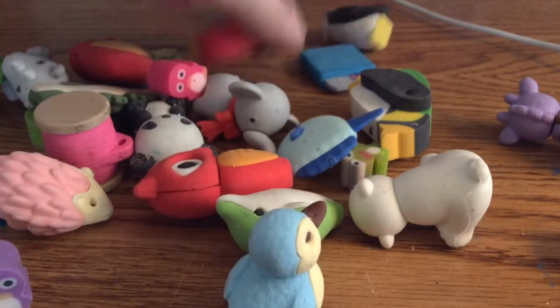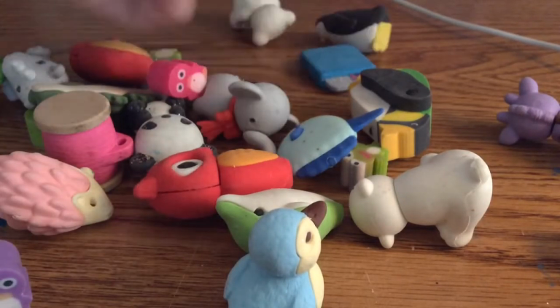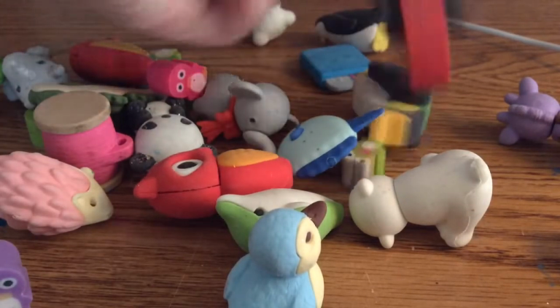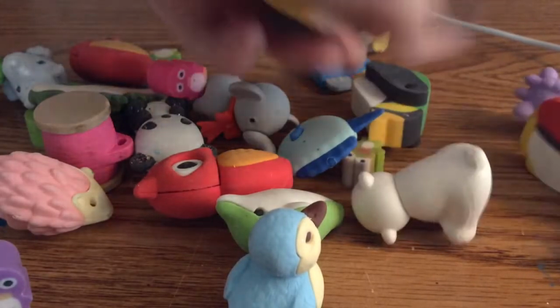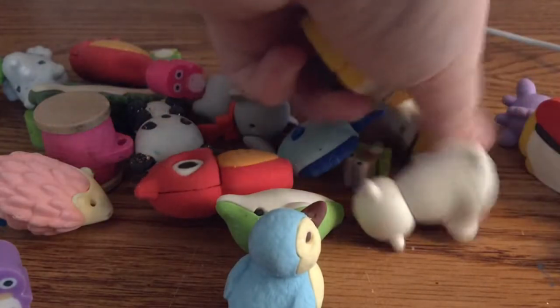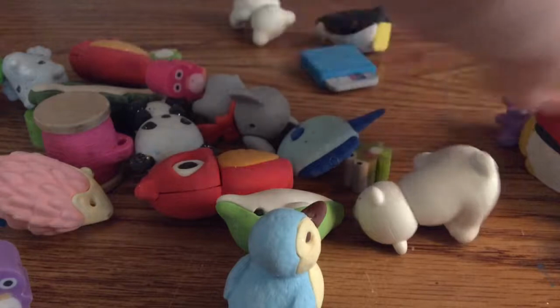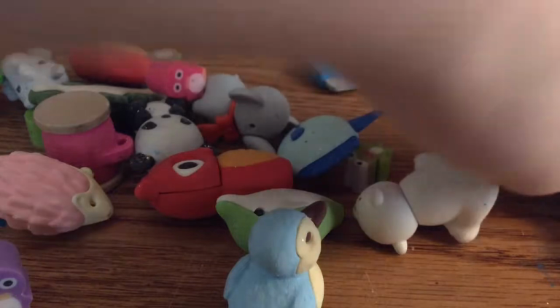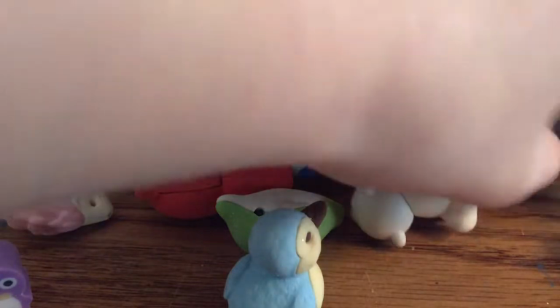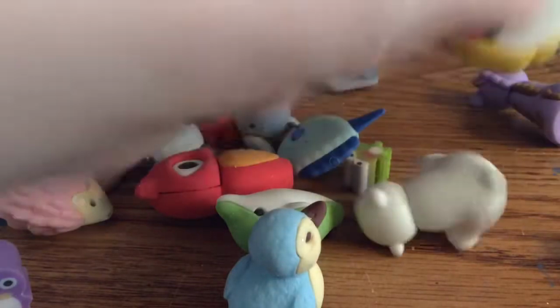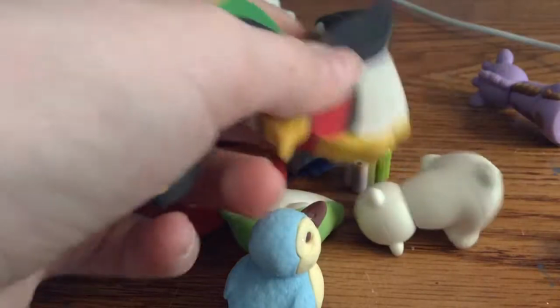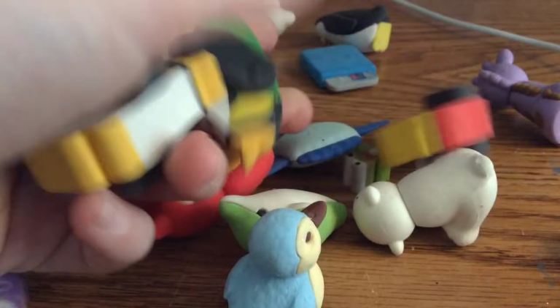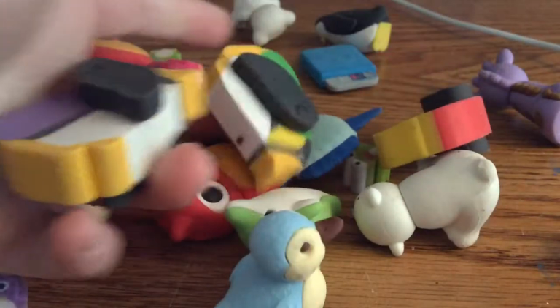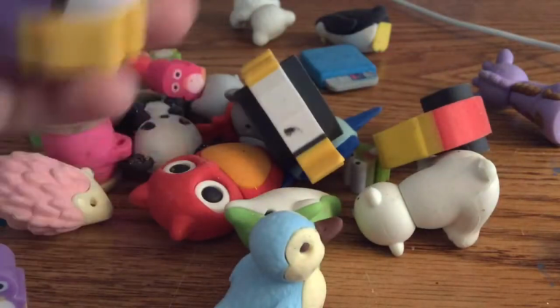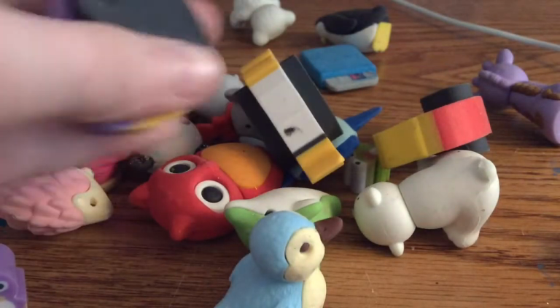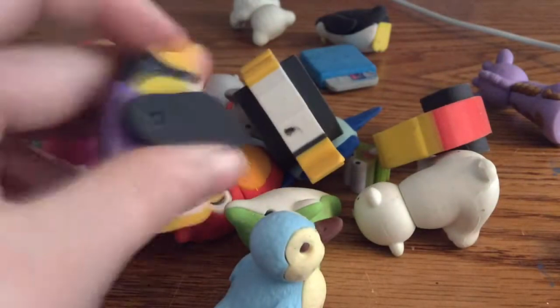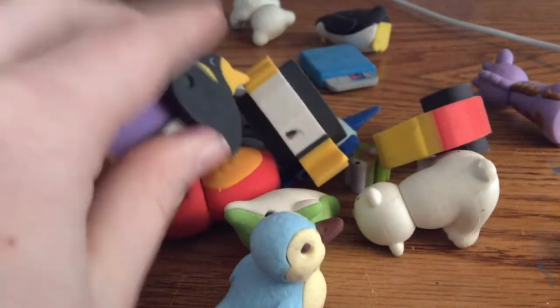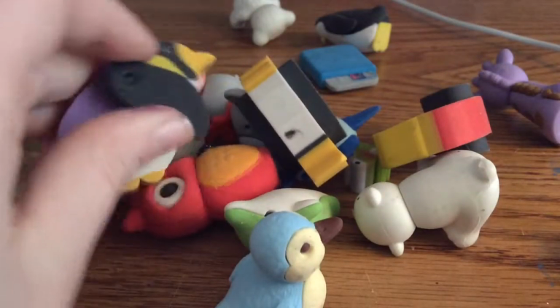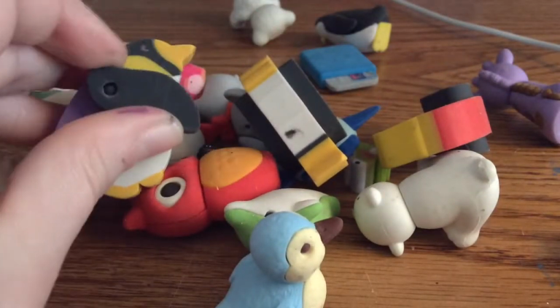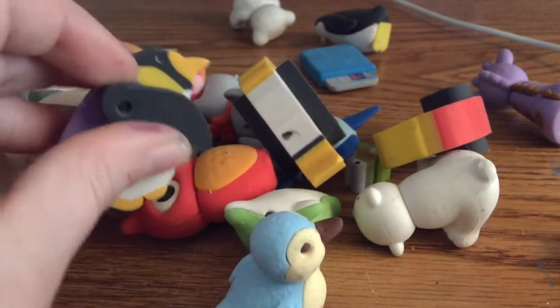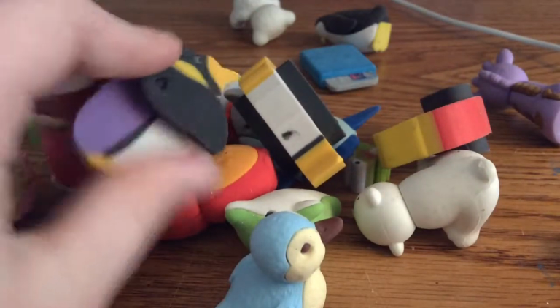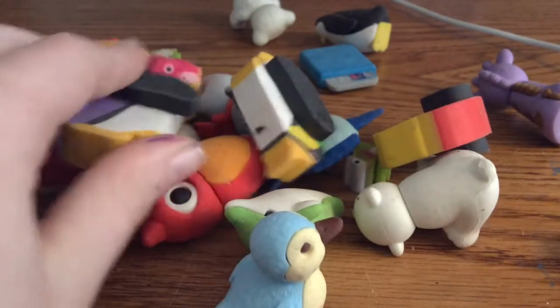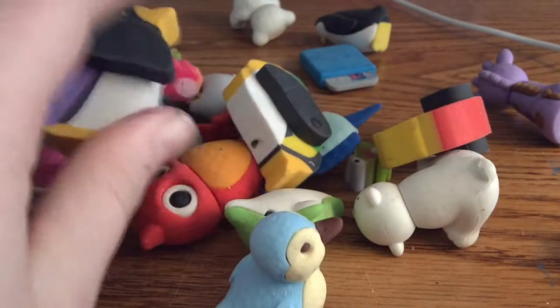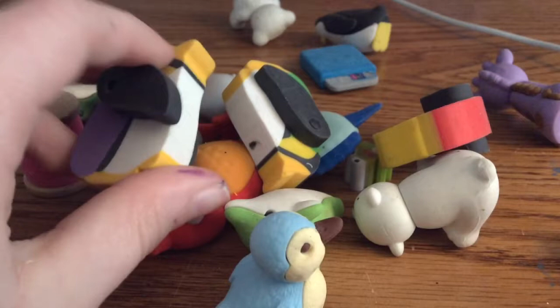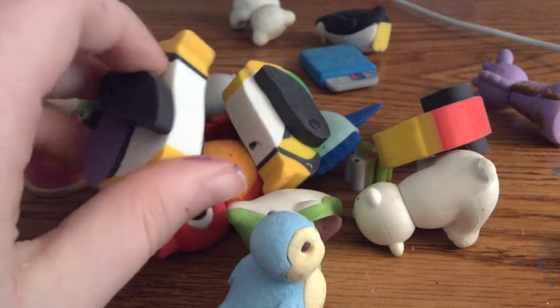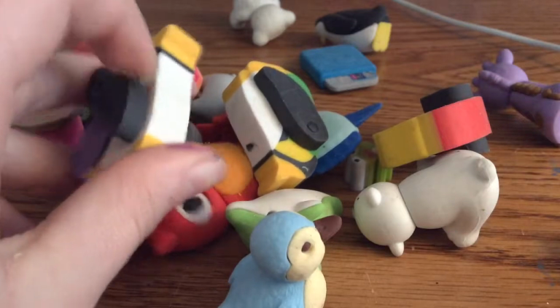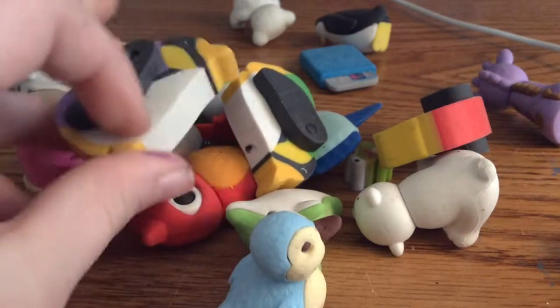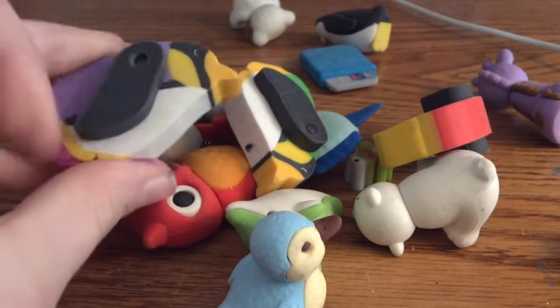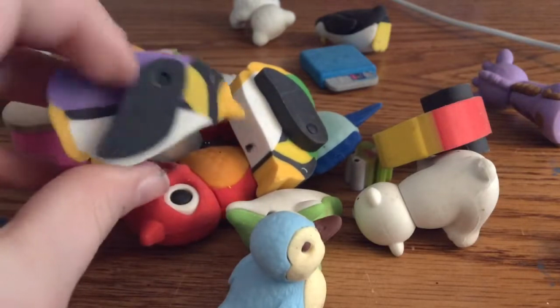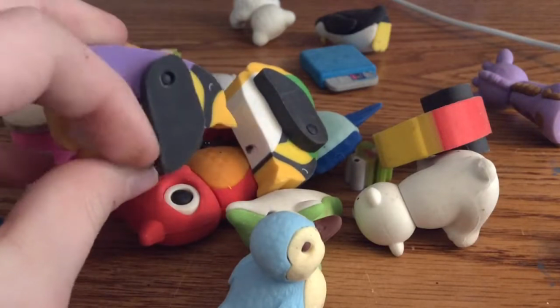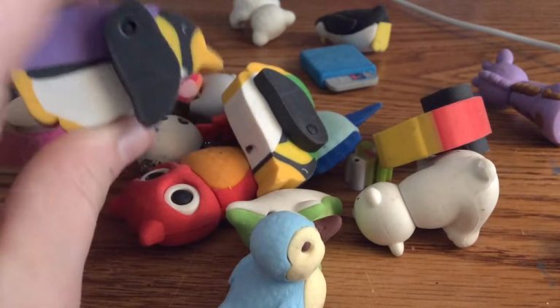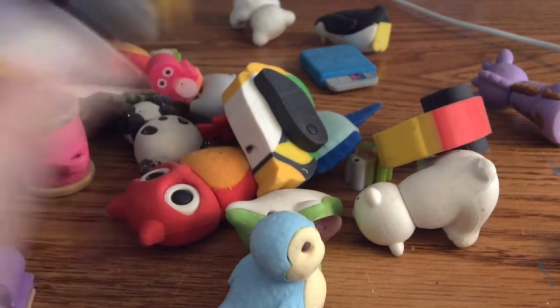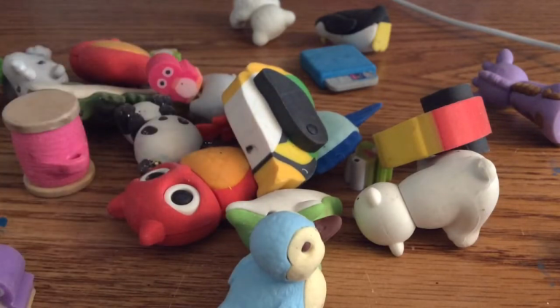Next I have these penguins. They're not really Japanese erasers. You can take their arms off — they're just like moving erasers. You can move their little wings.